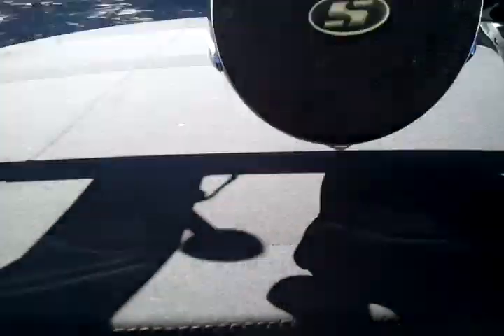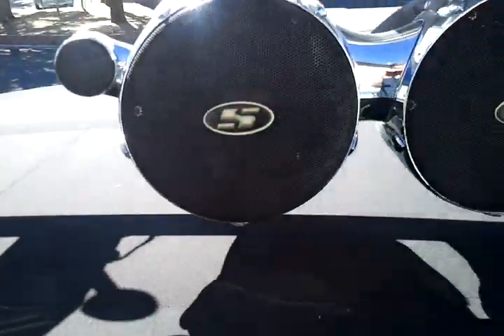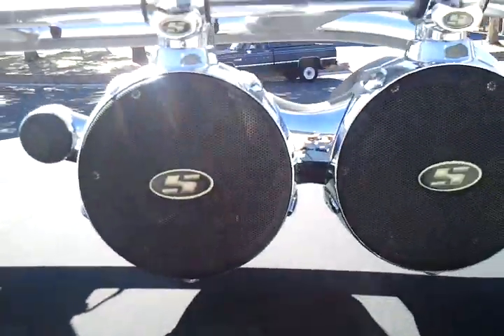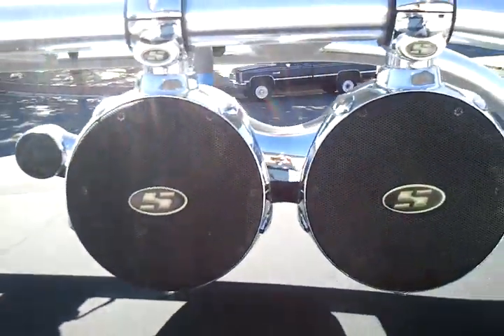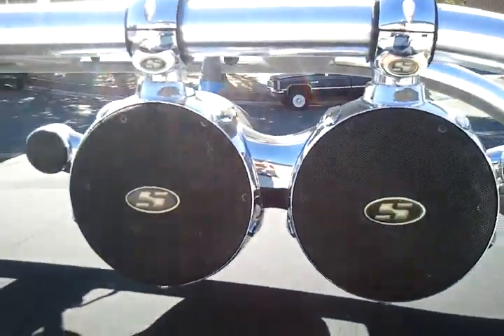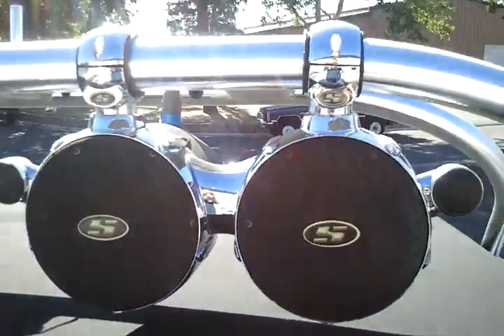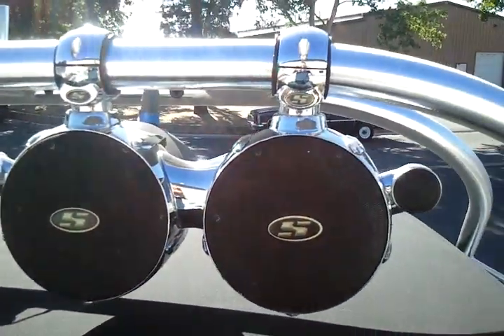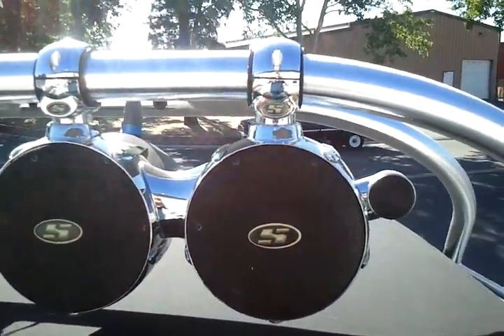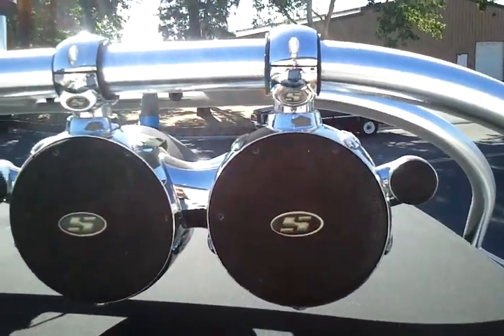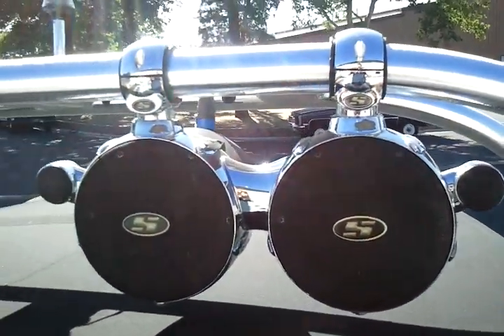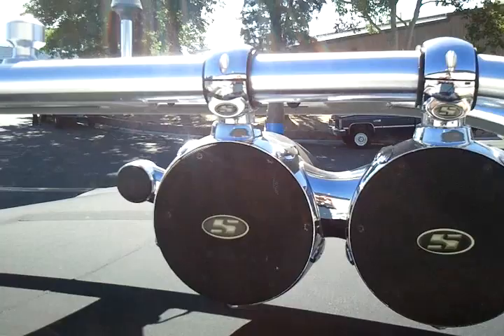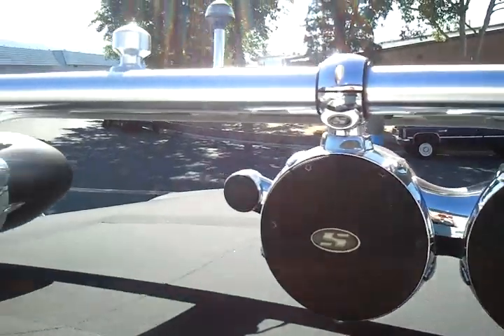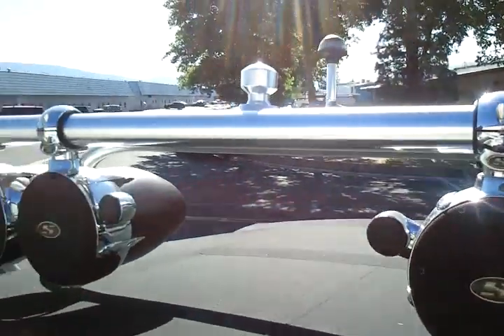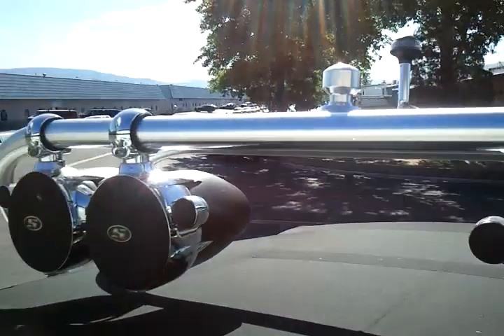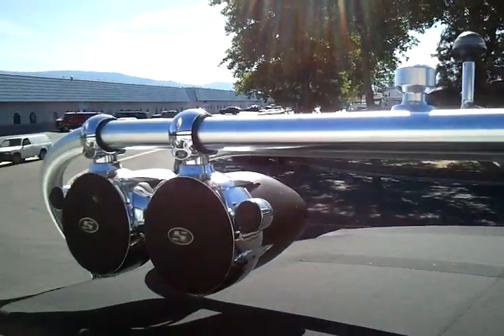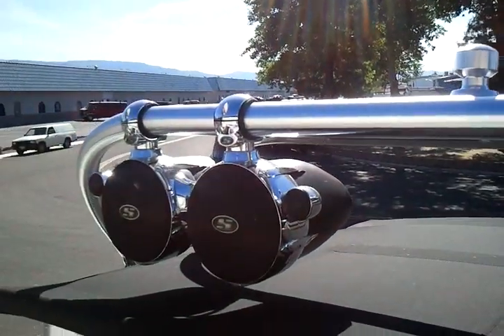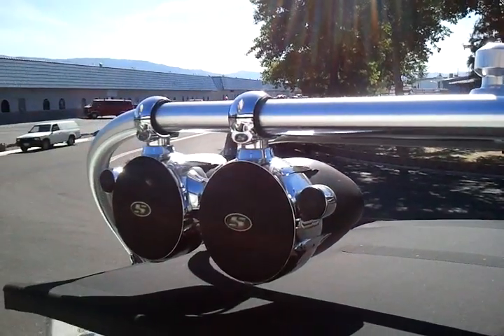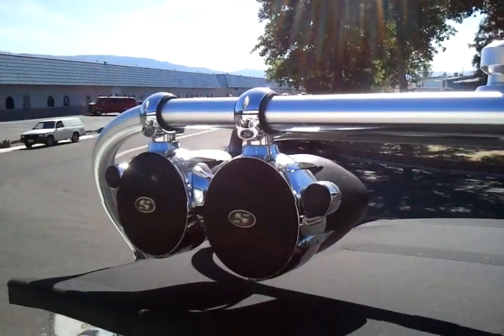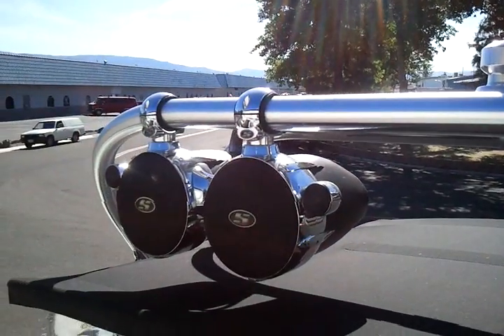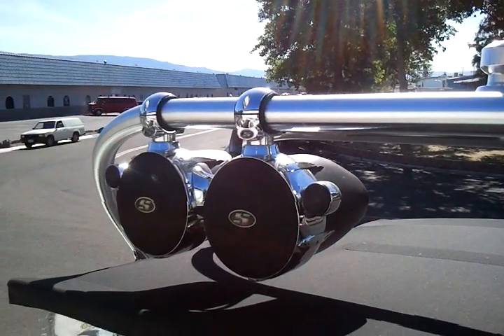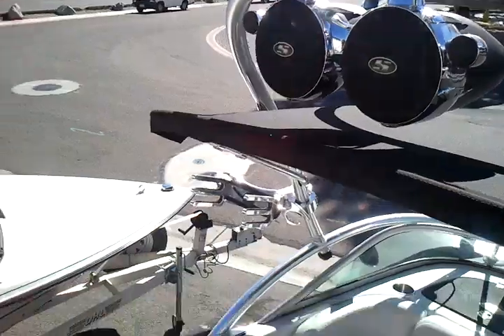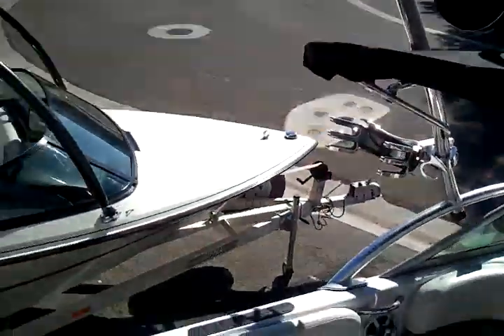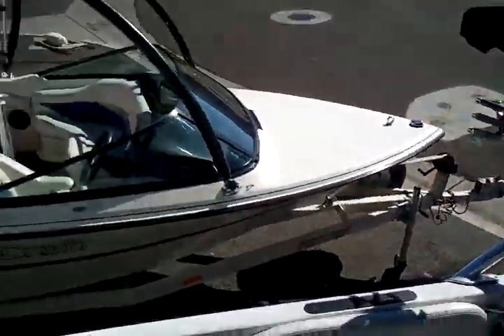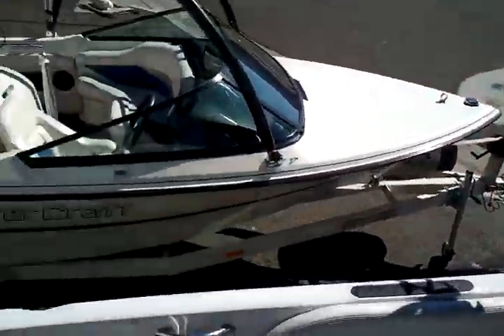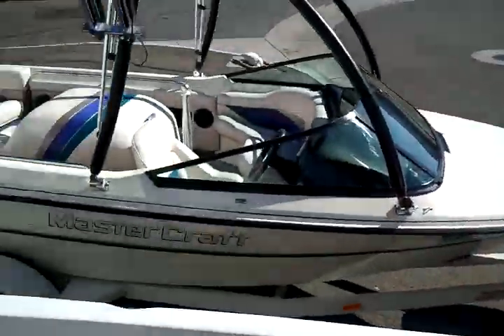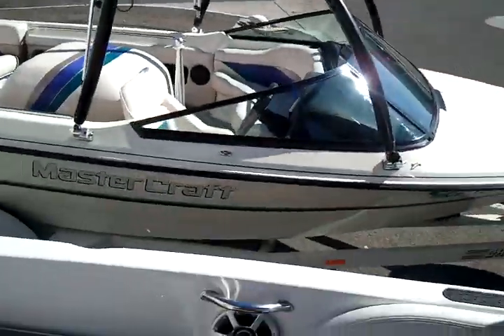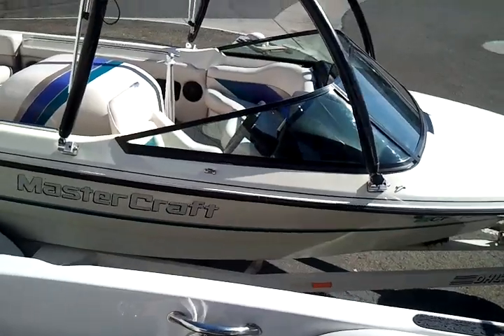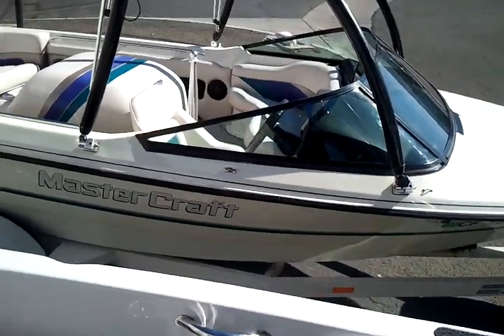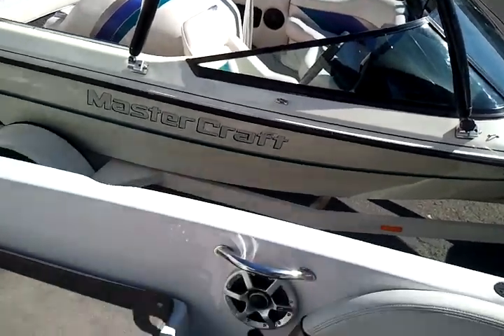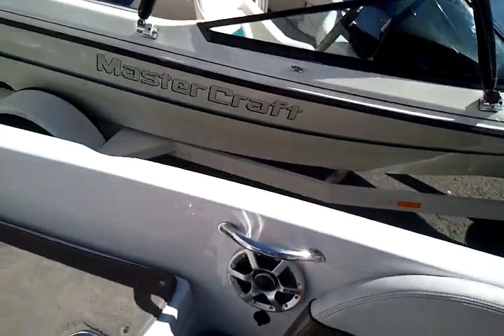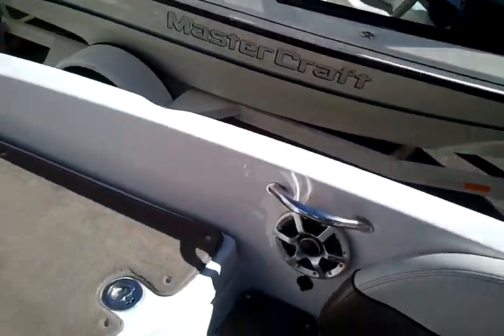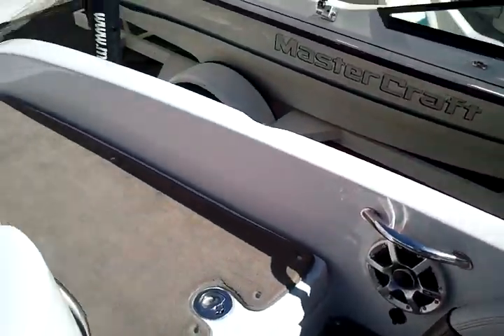There are four tower speakers by Skylon with separate tweeters — clean sound to them. The rest of the boat is all Polk Momo.